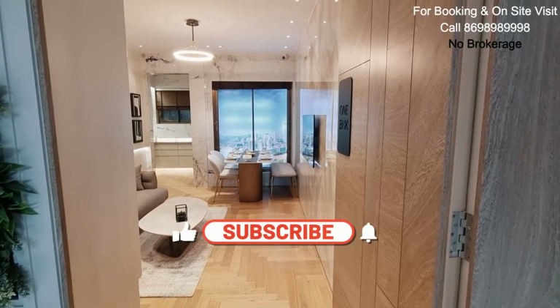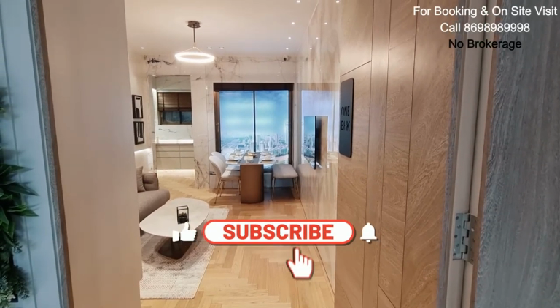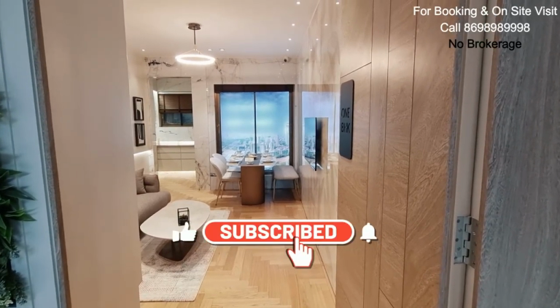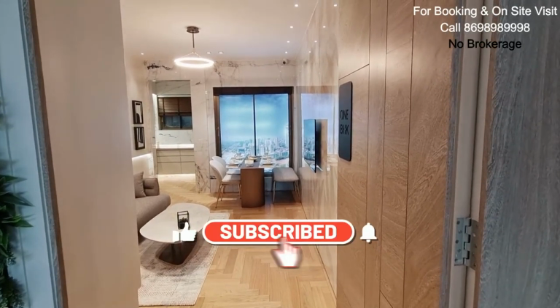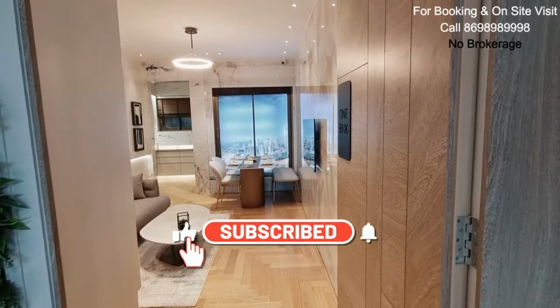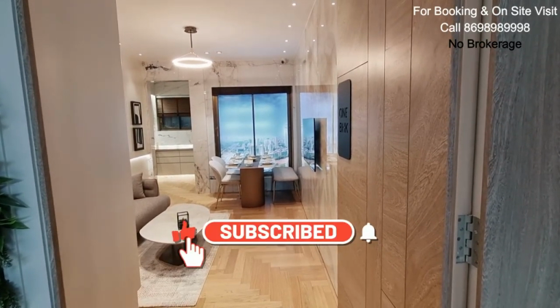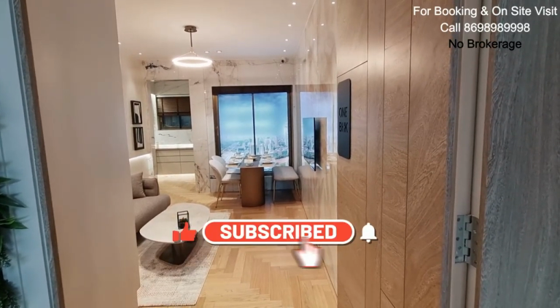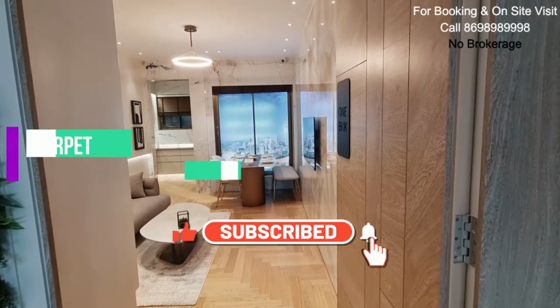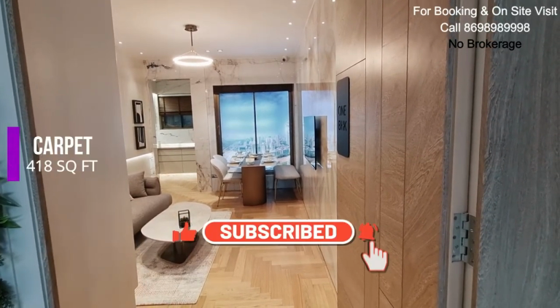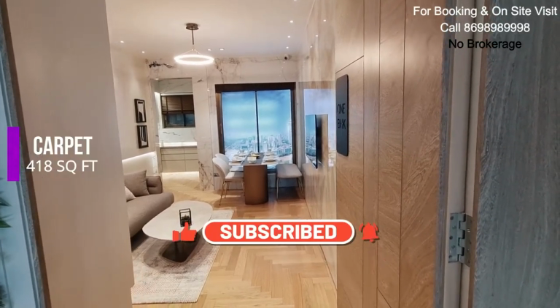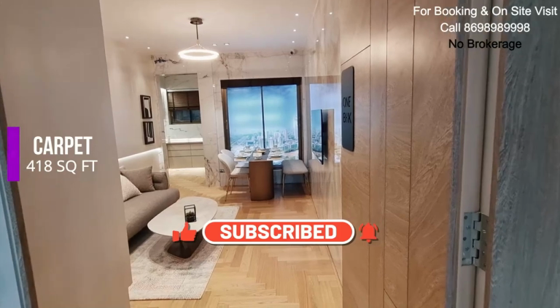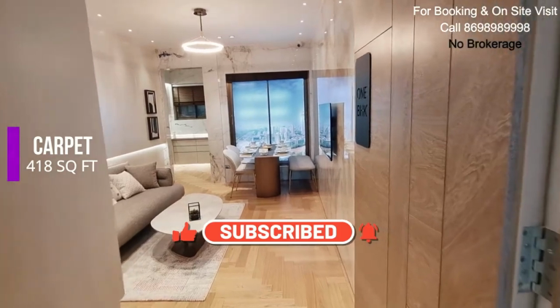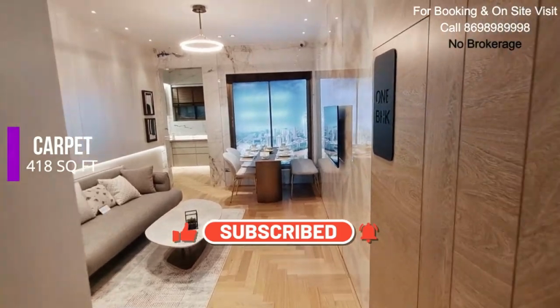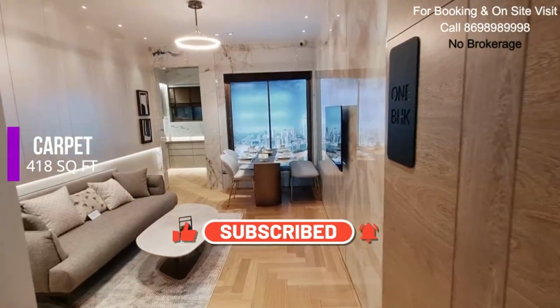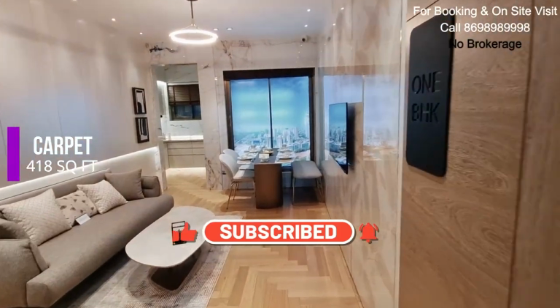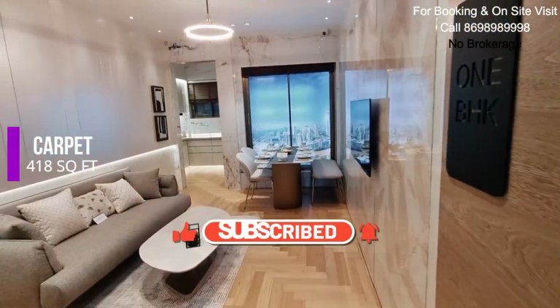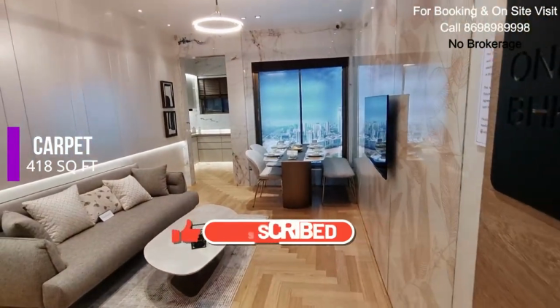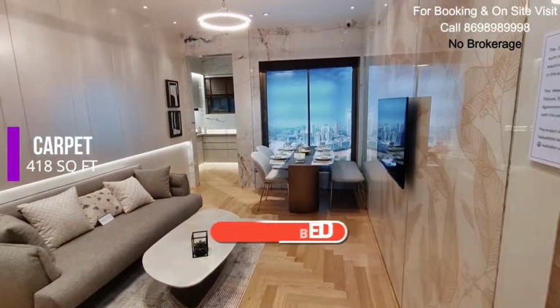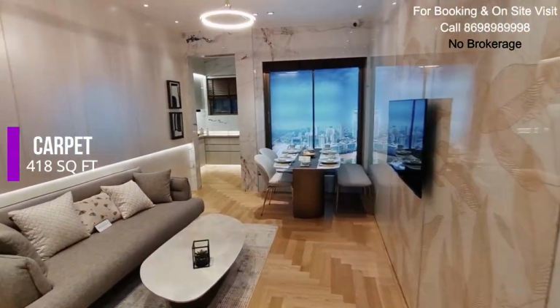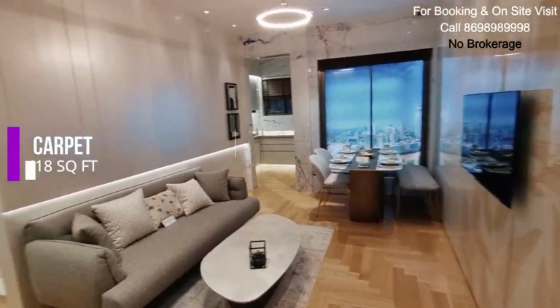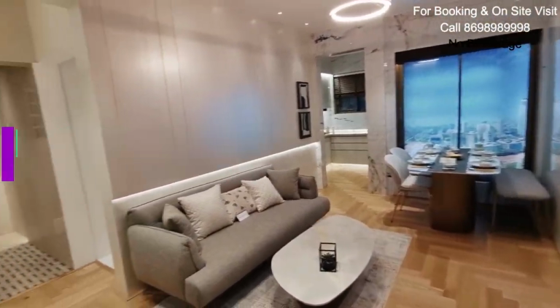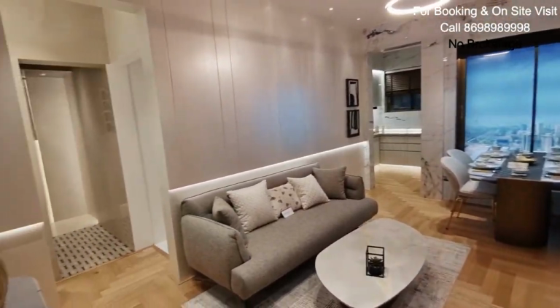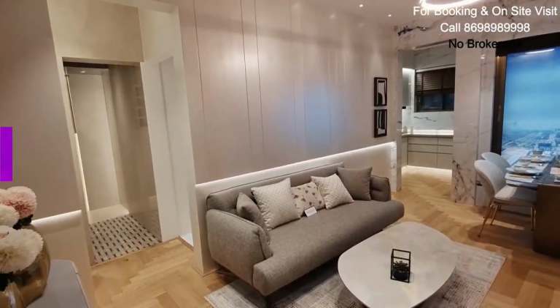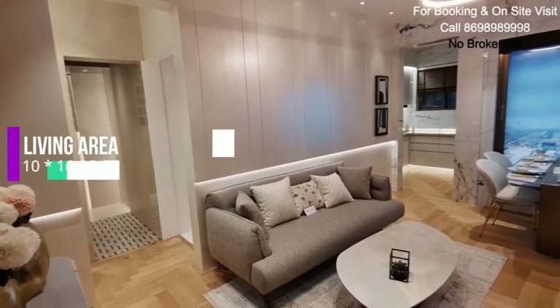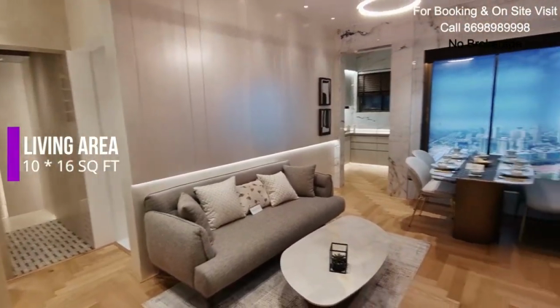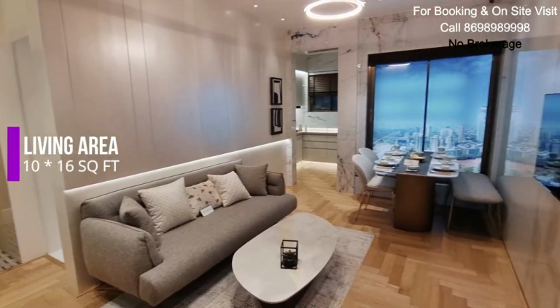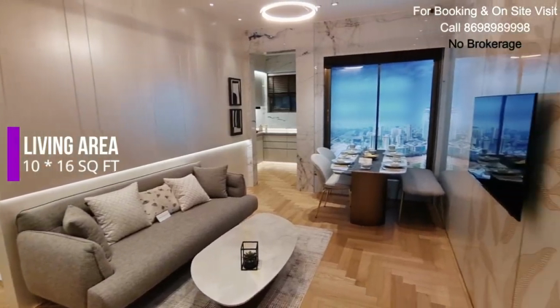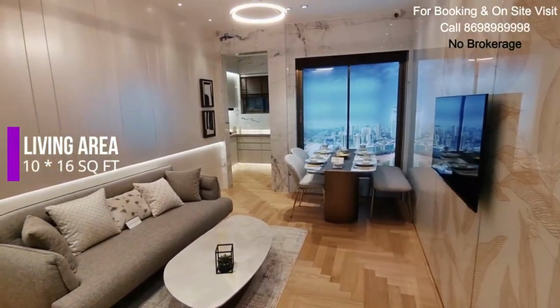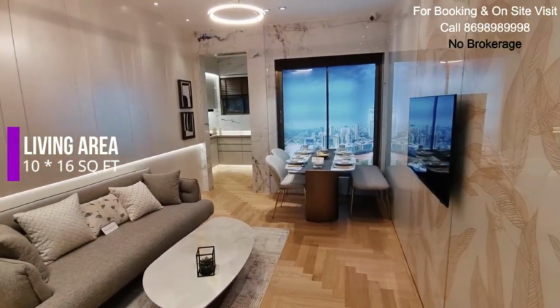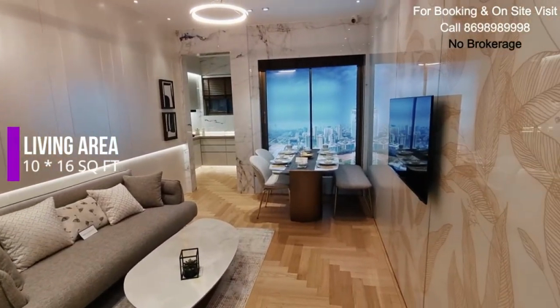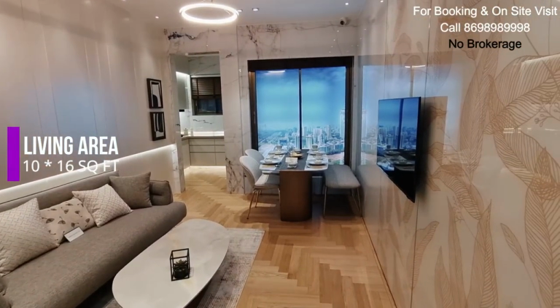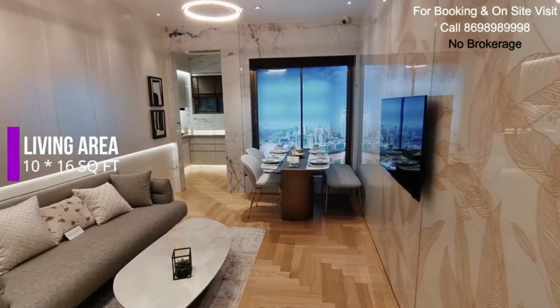Luxury 1BHK apartment at Borebili East with a carpet of 418 square feet. As we enter, we get a beautifully designed living area which is a 10 by 16 living area.